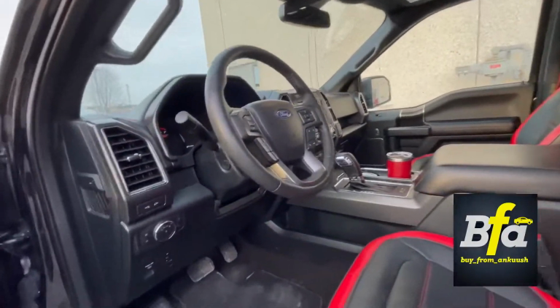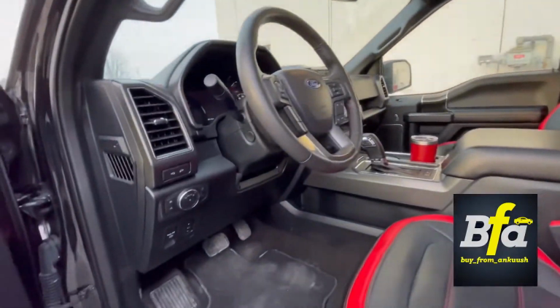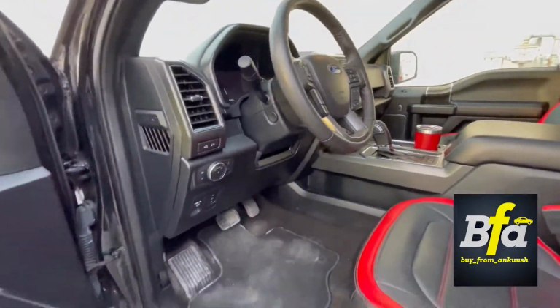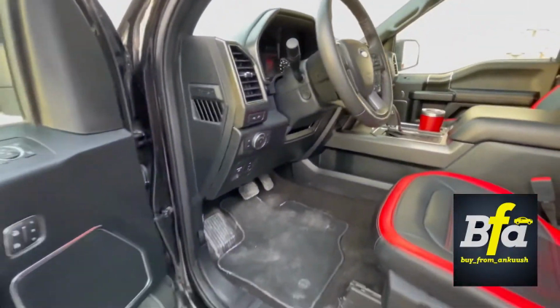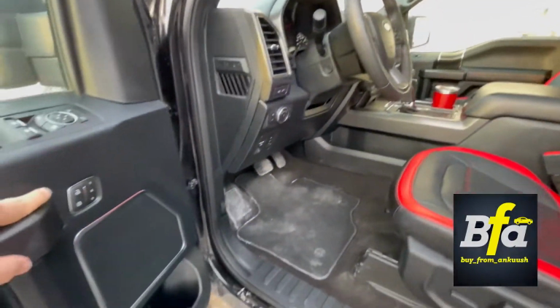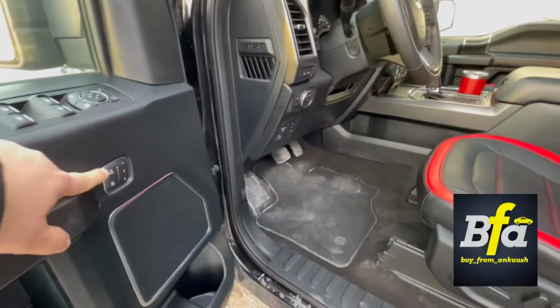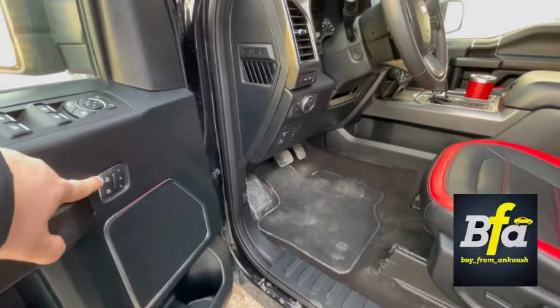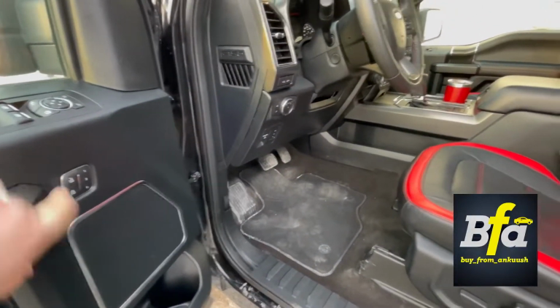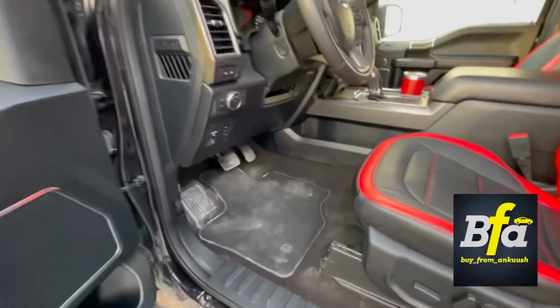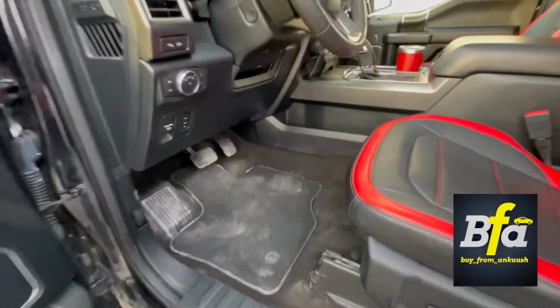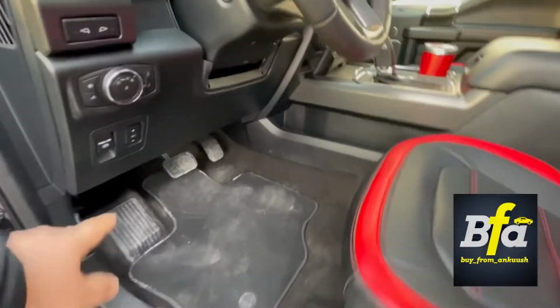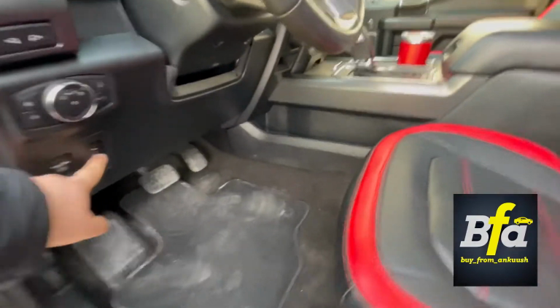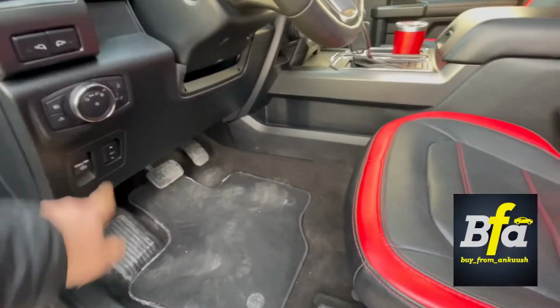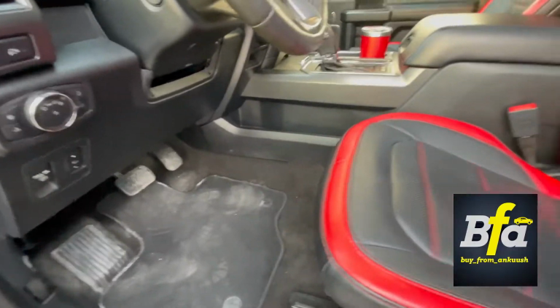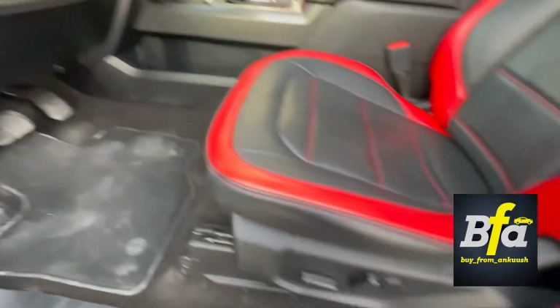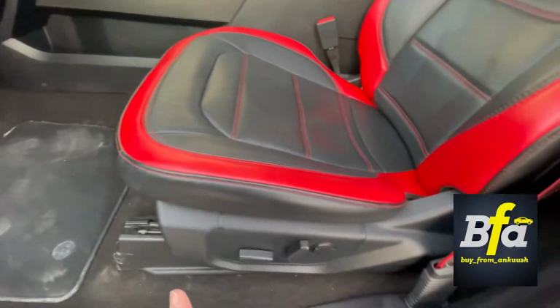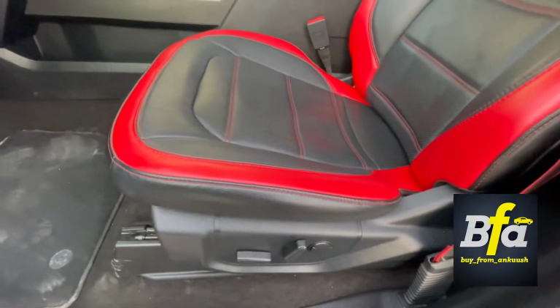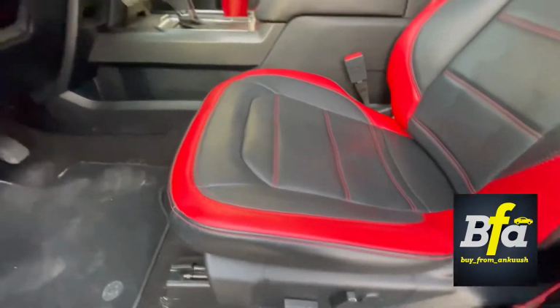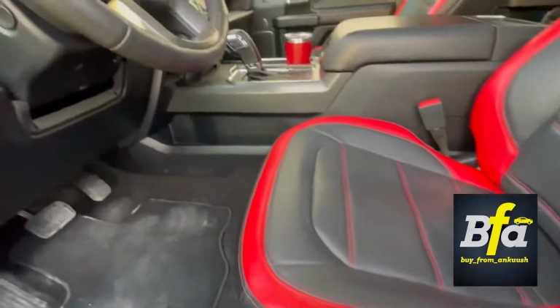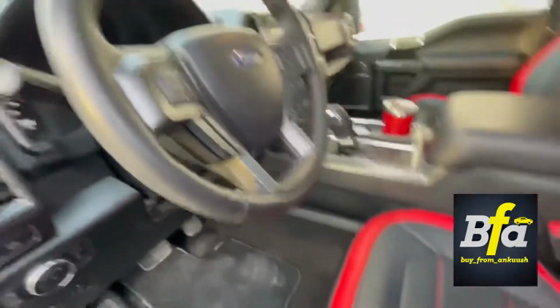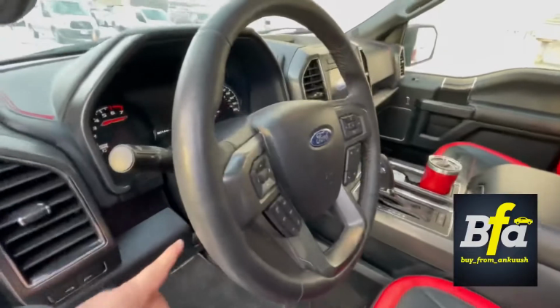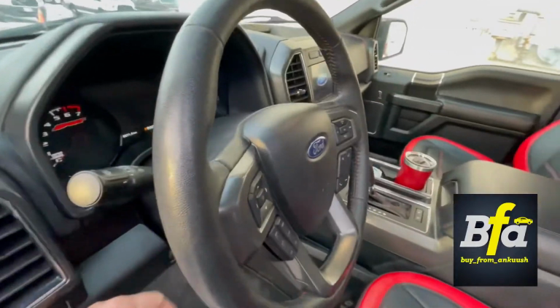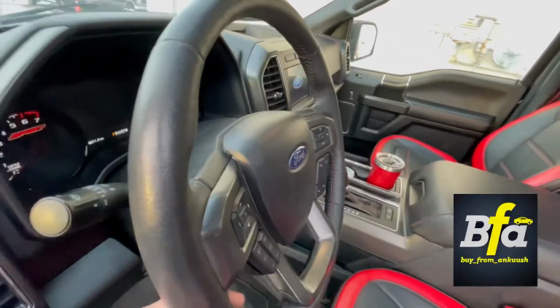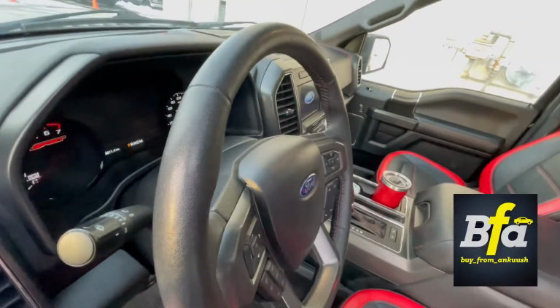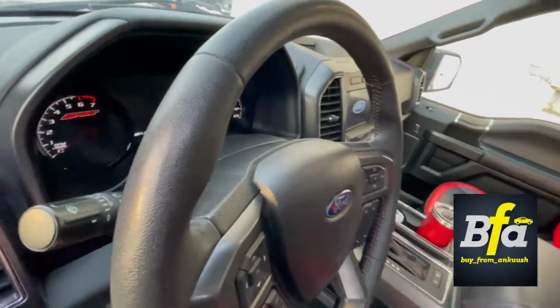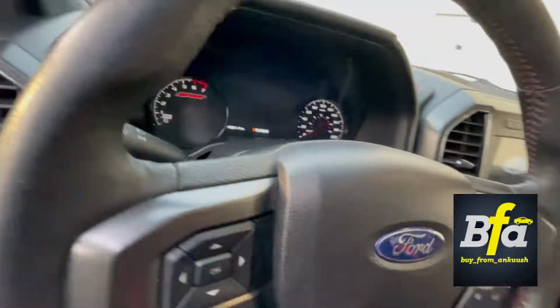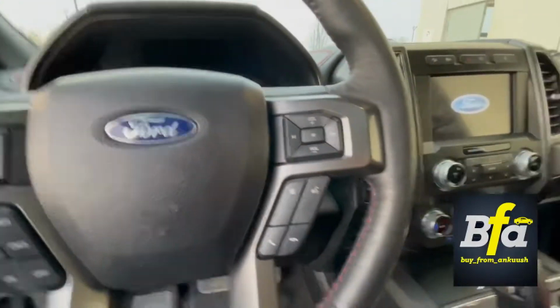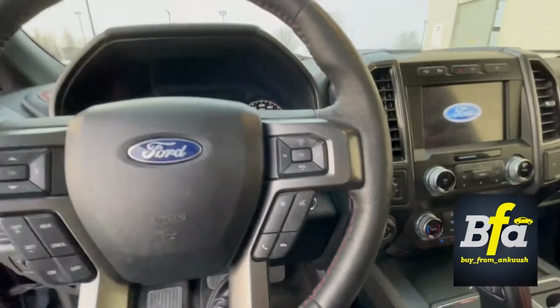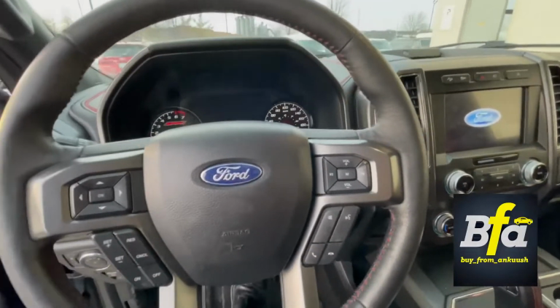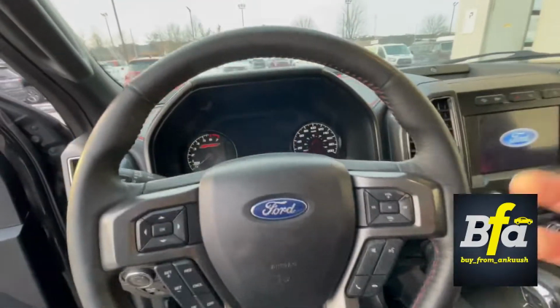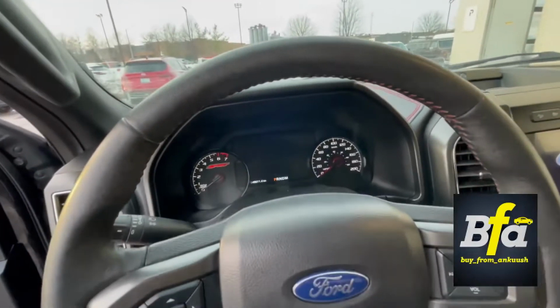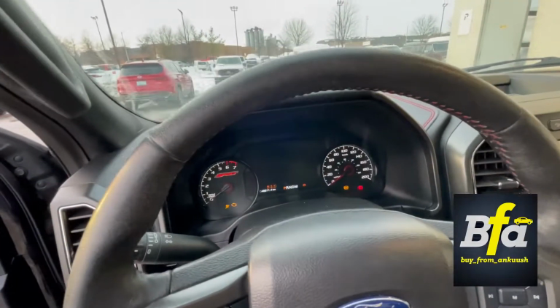You get the memory seating function, electrically adjustable pedals, power adjustable seats, power adjustable steering wheel, and a leather-wrapped heated steering wheel. Let's fire it up.